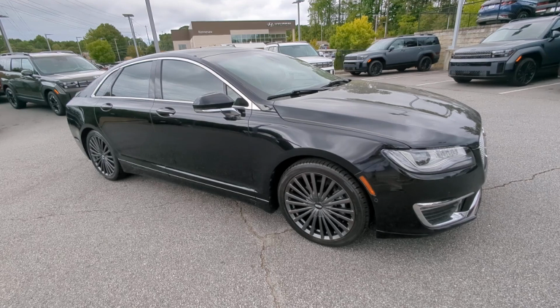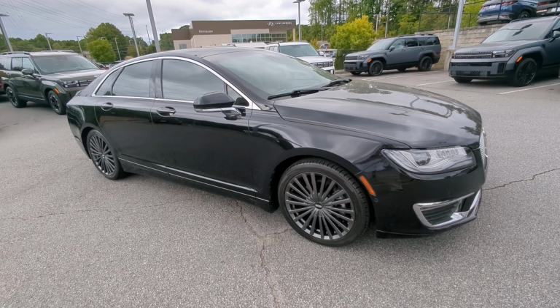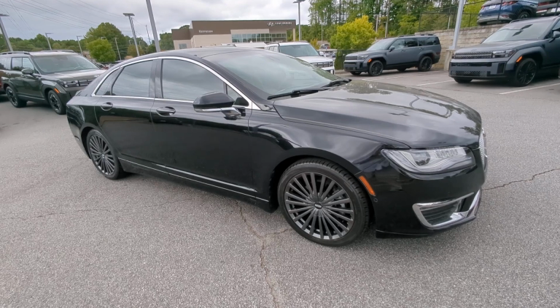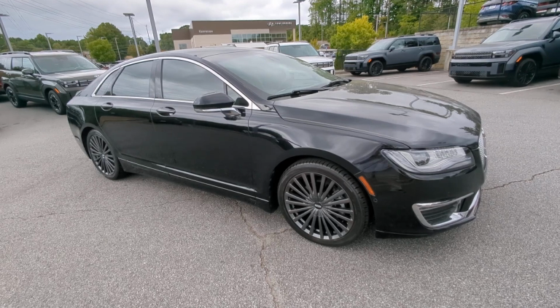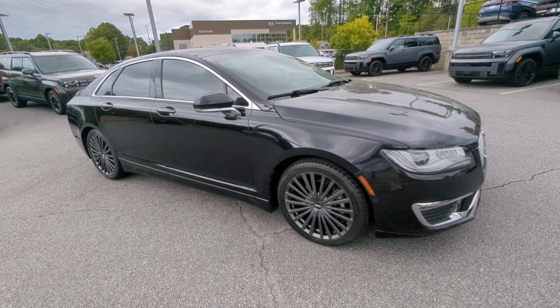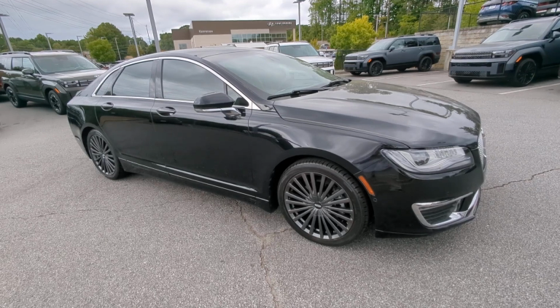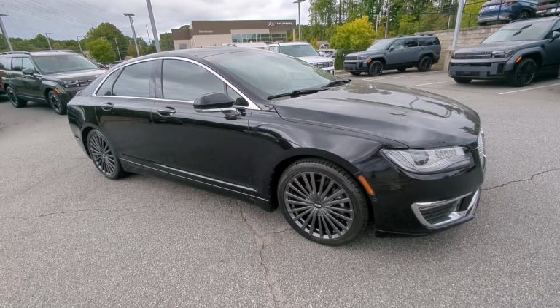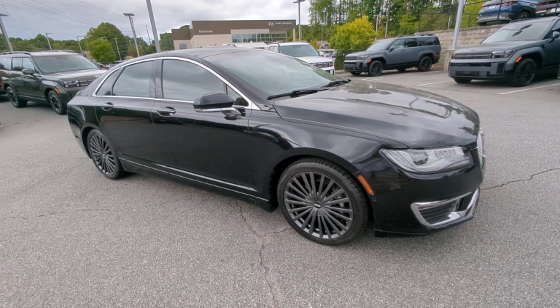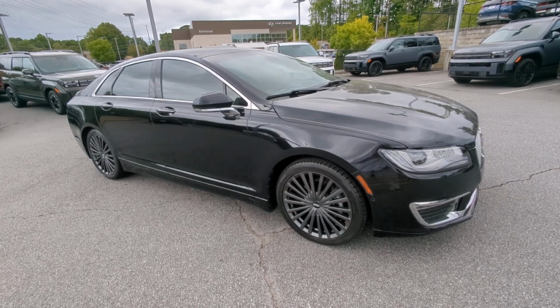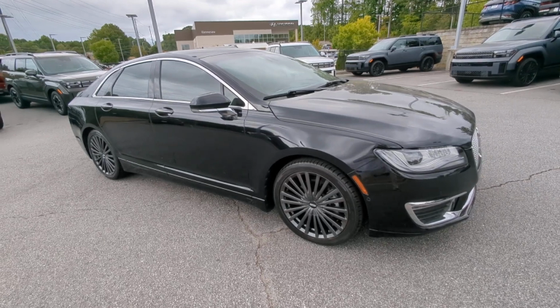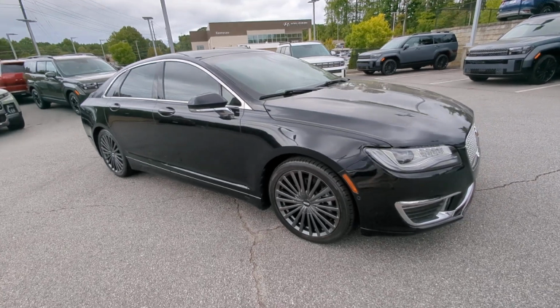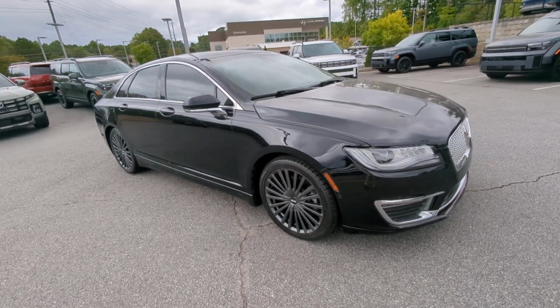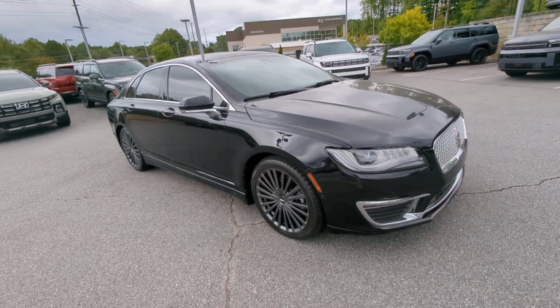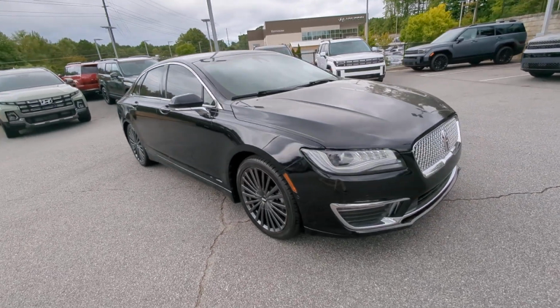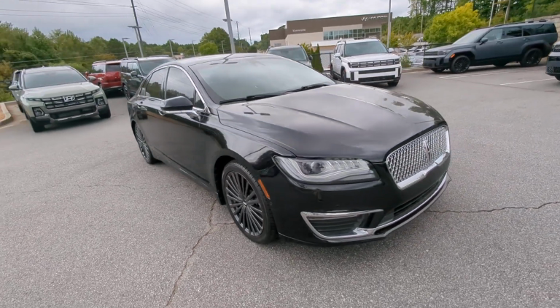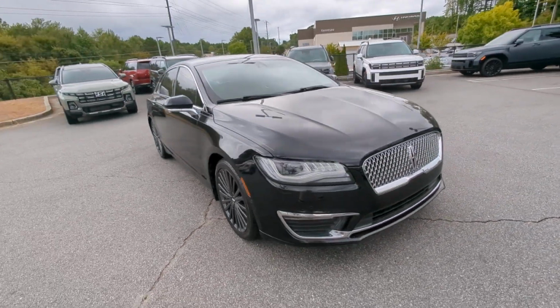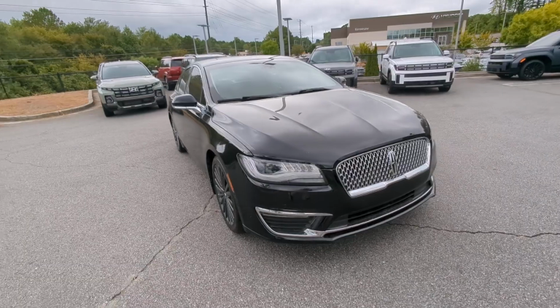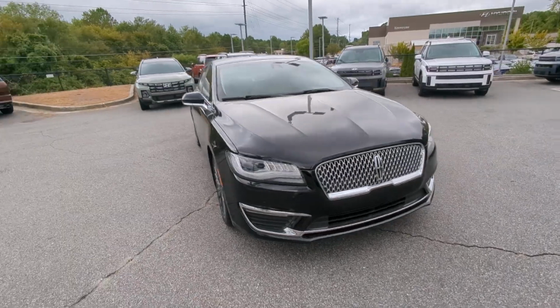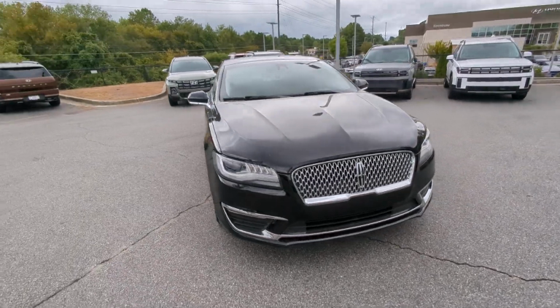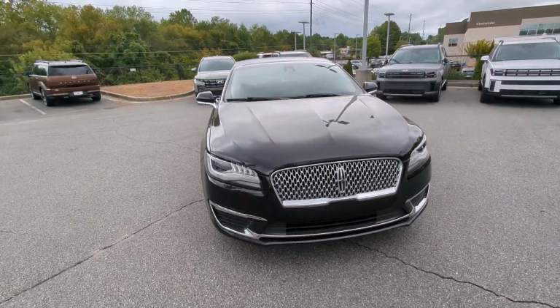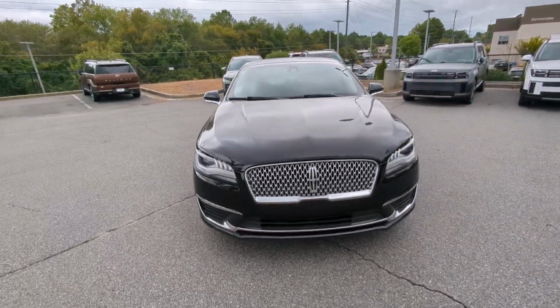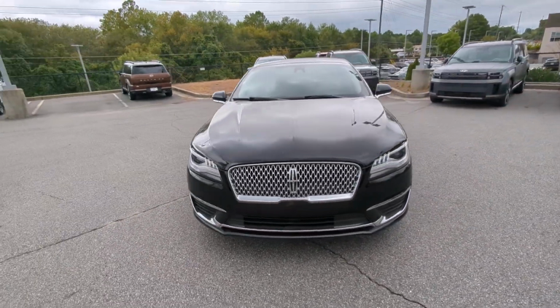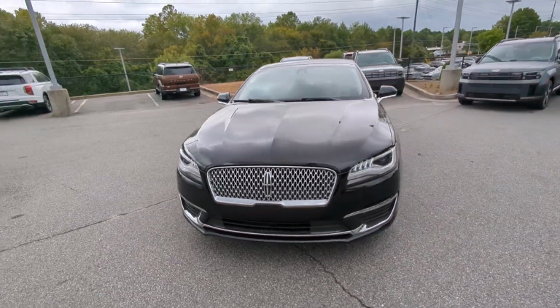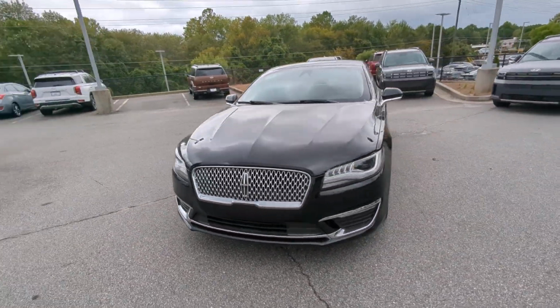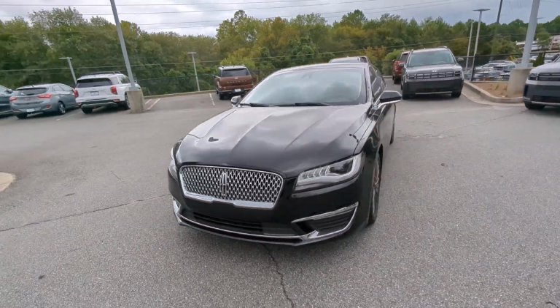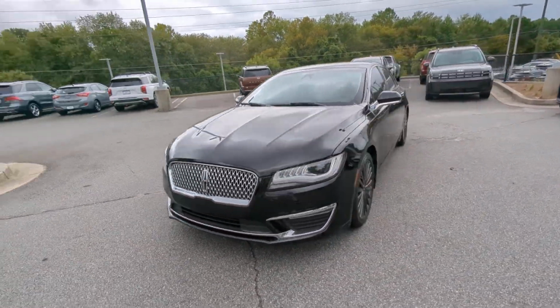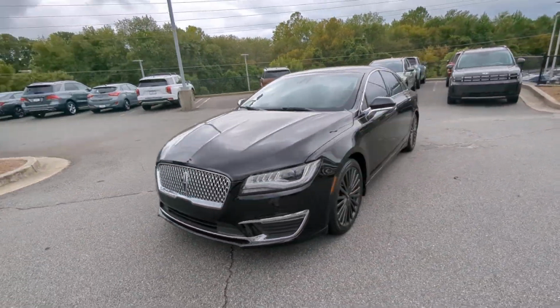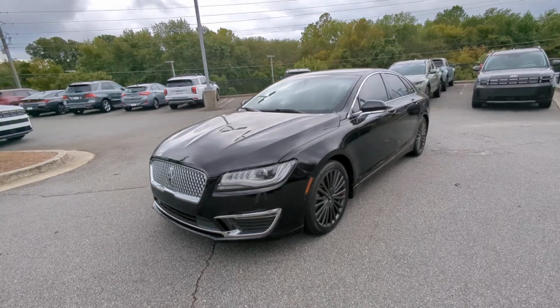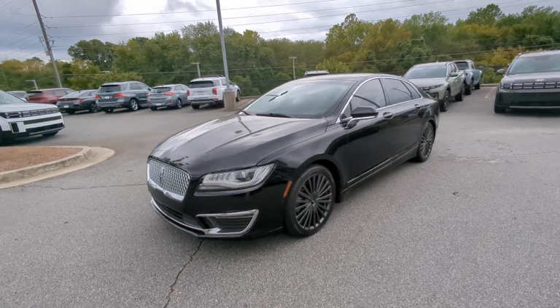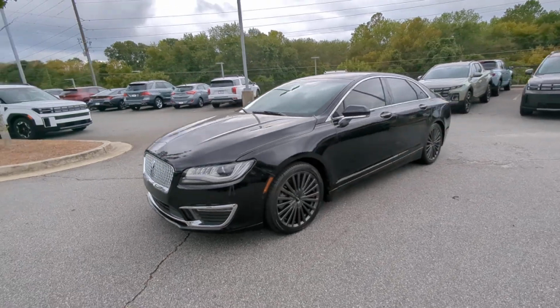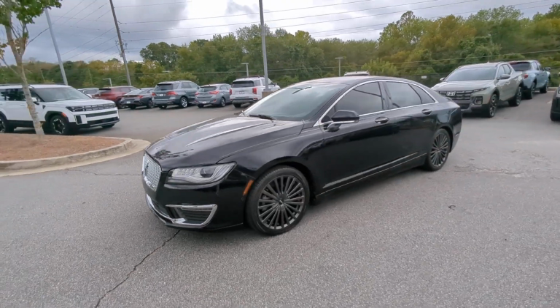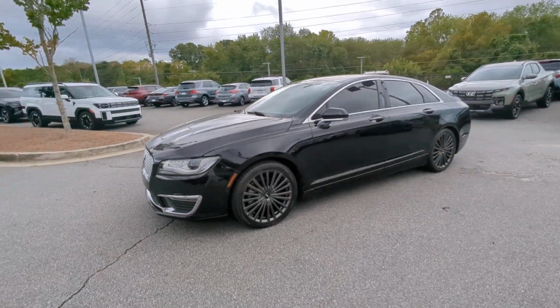Picture yourself in the 2018 Lincoln MKZ. With less than 60,000 miles on the odometer, this vehicle provides excellent value.